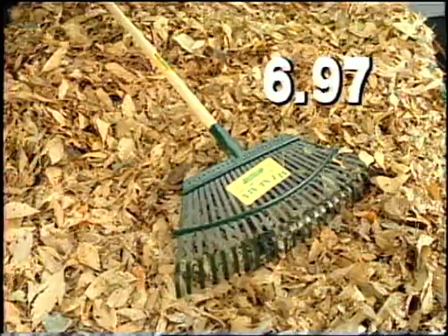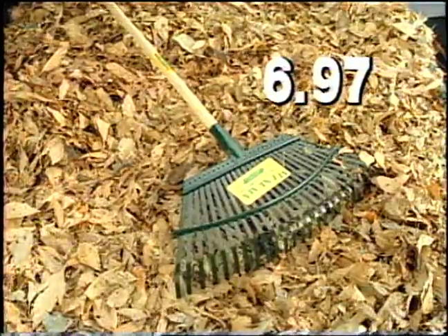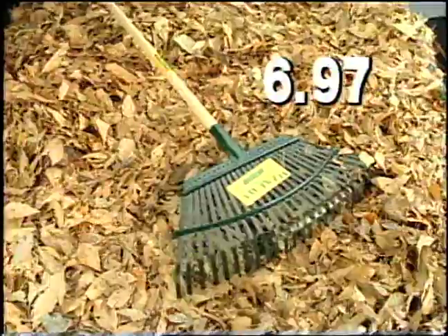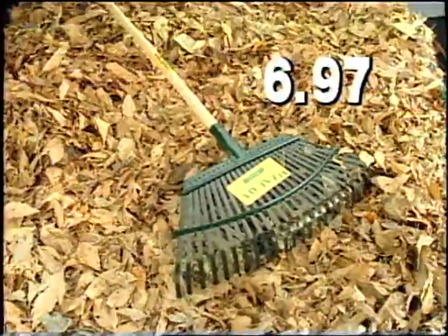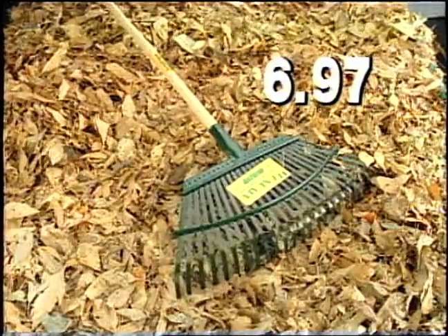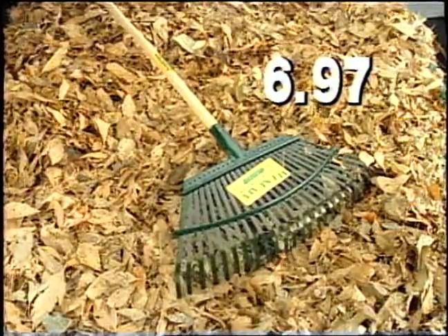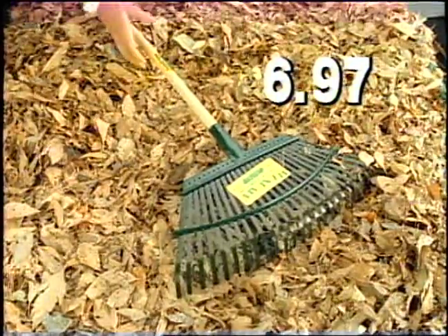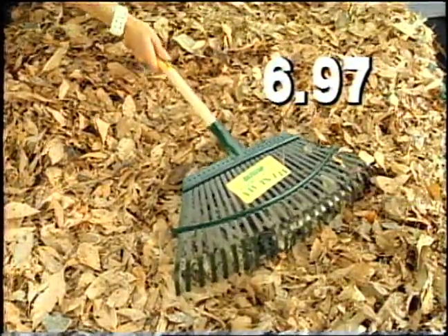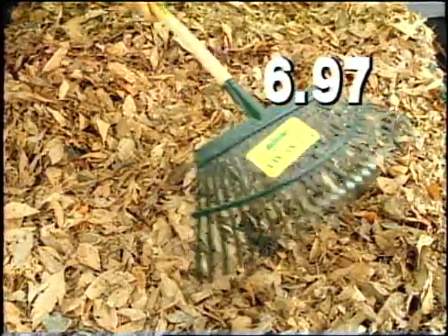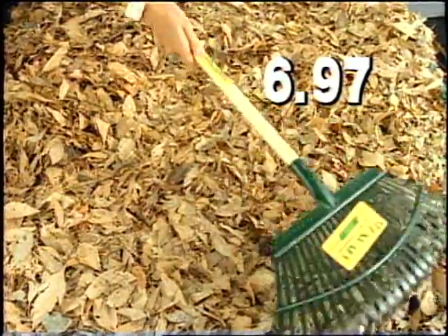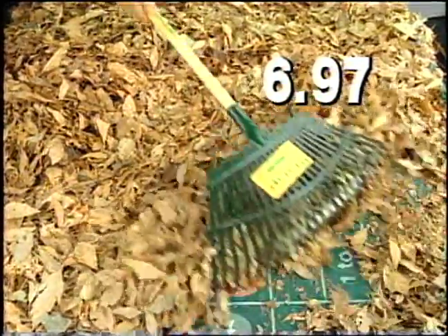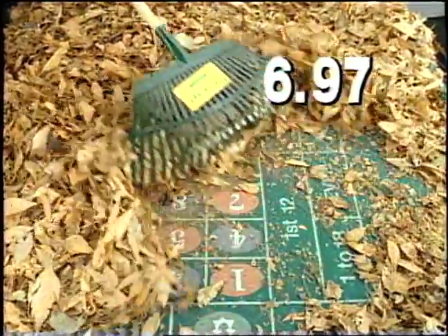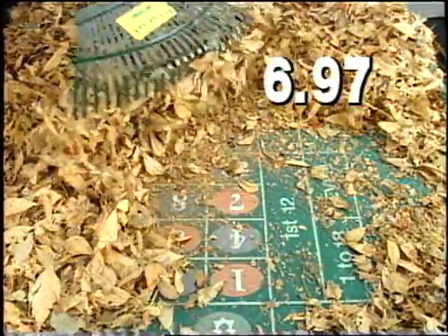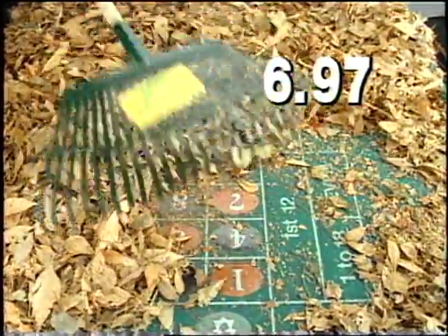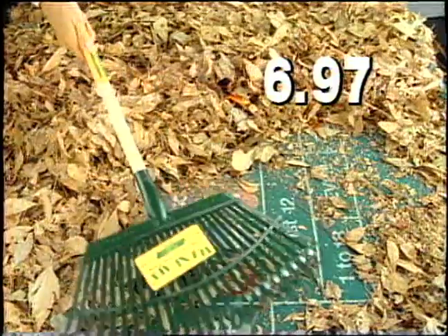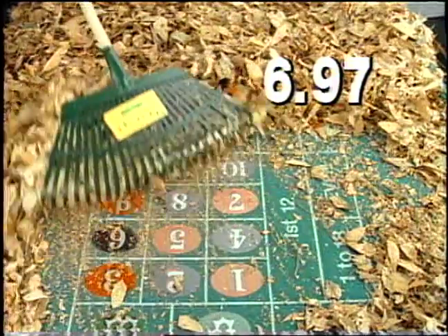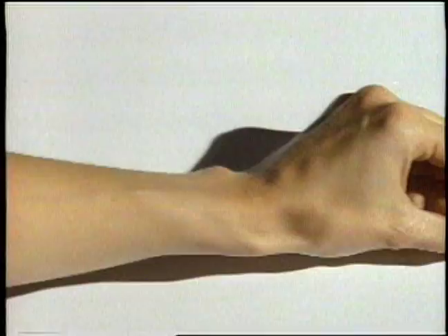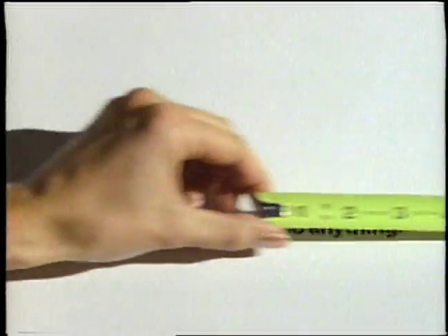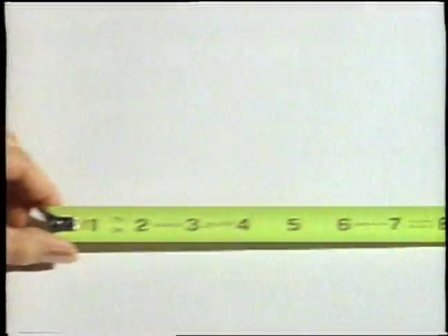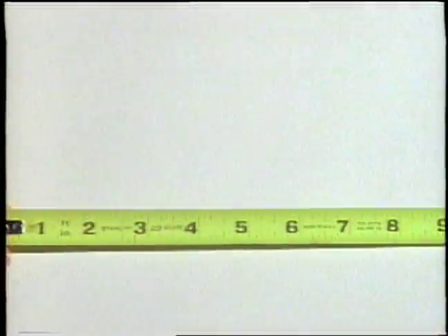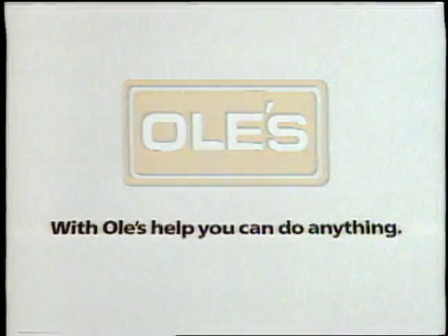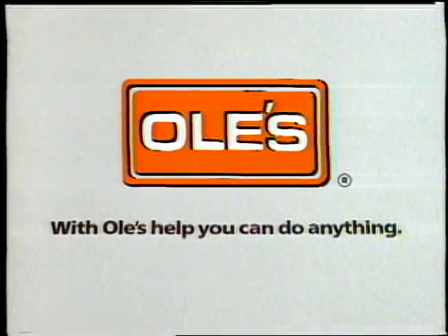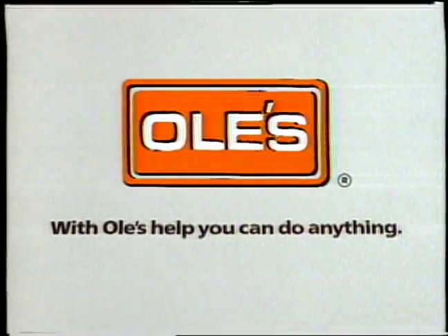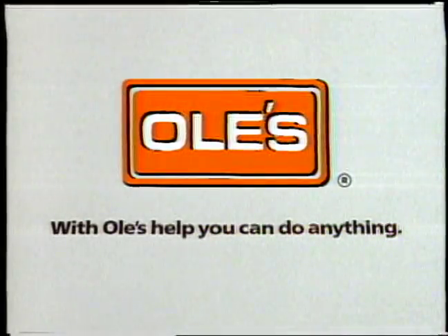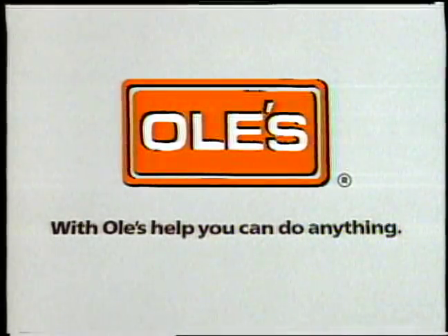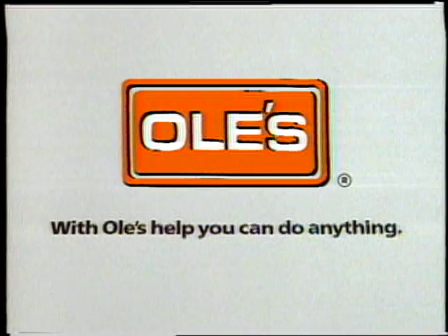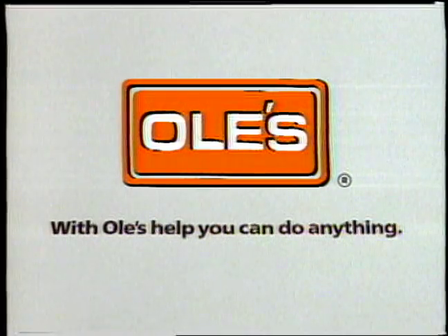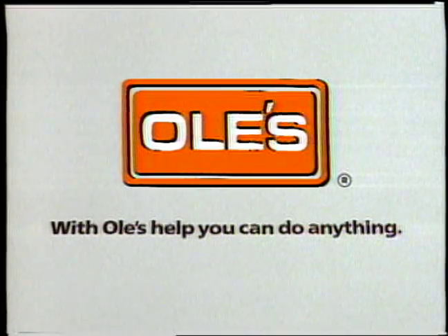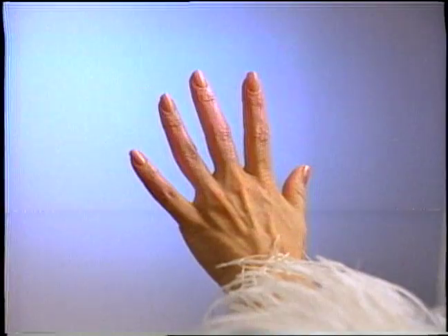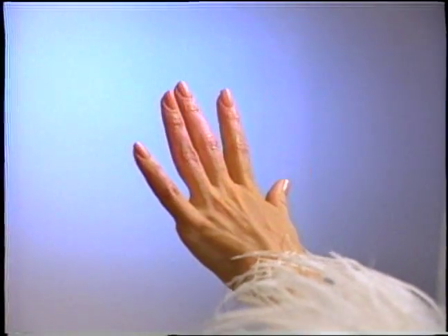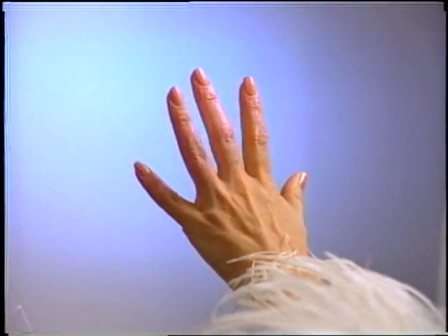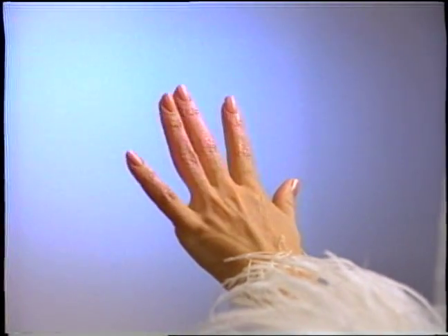And Ole's has these incredible CalFlex rakes, saving an outrageous 30%. Now you can really rake it in. Hey, you can't do that. With Ole's help, you can do anything. Is pink my color or what?